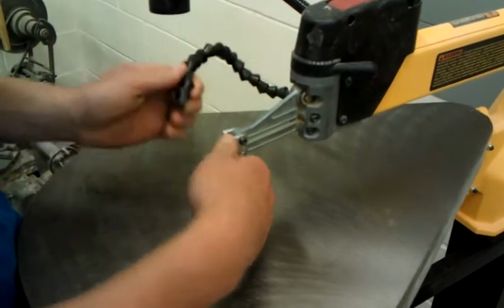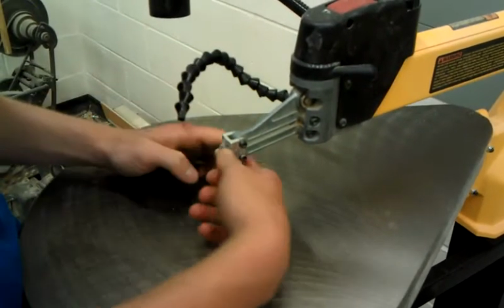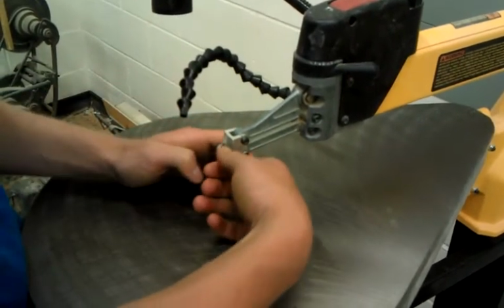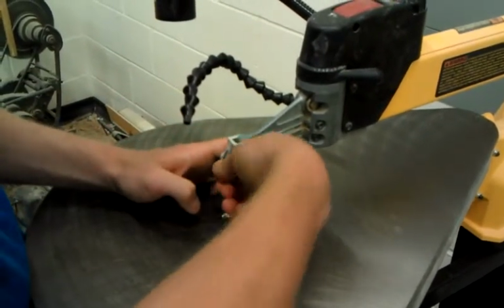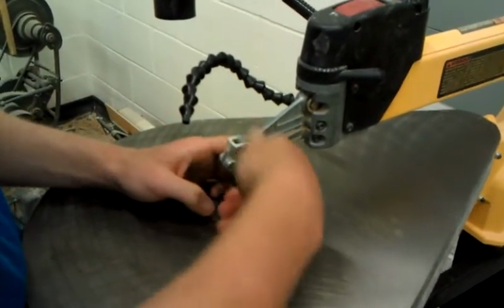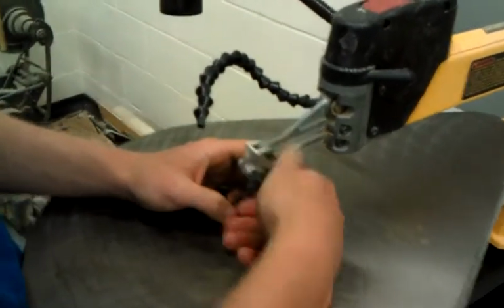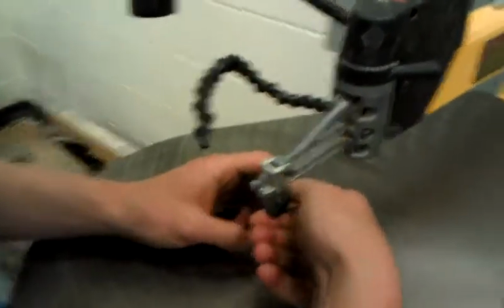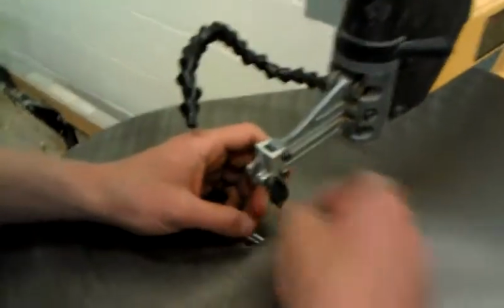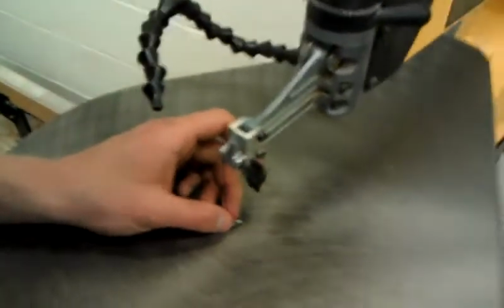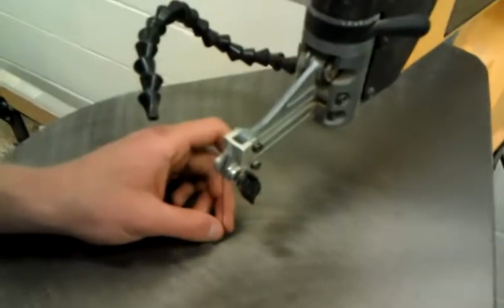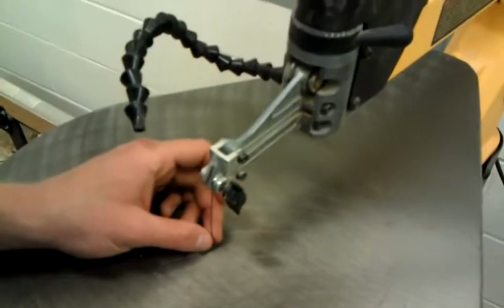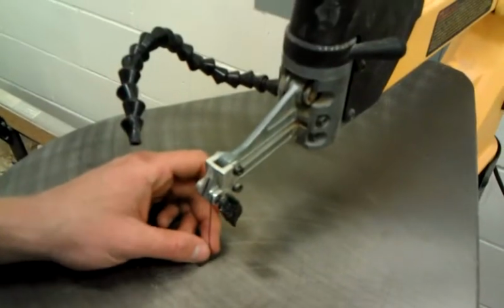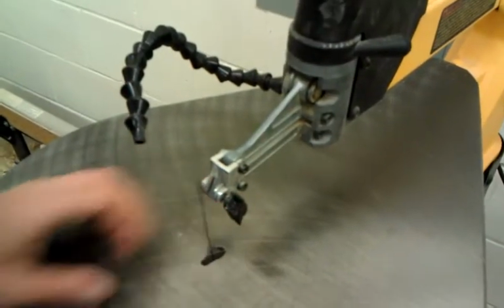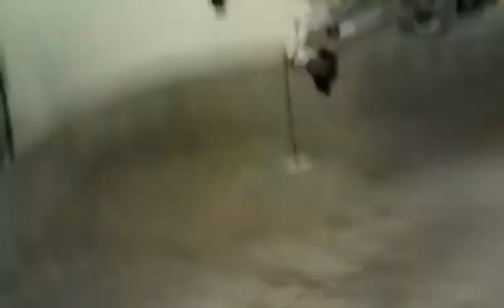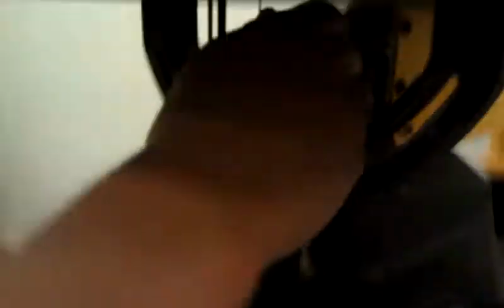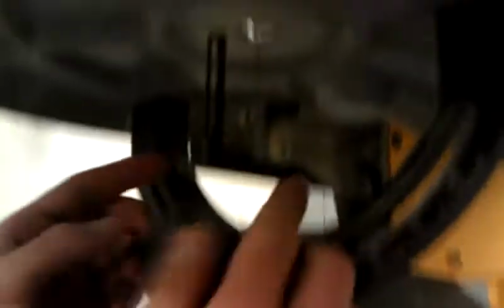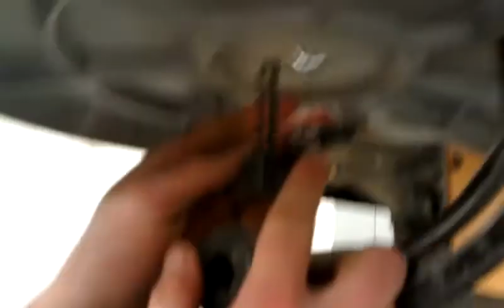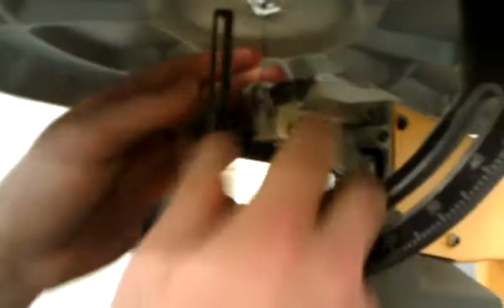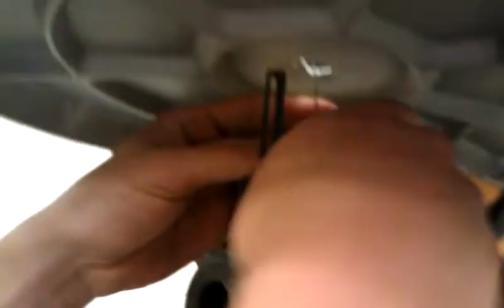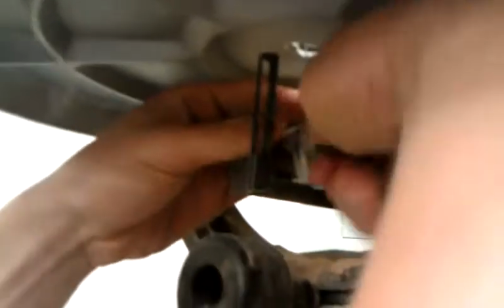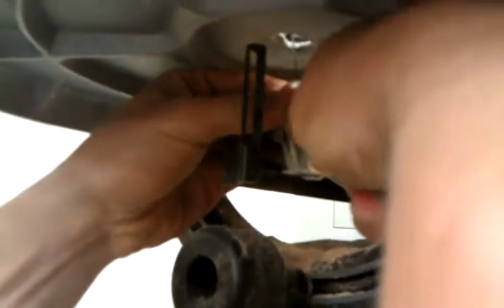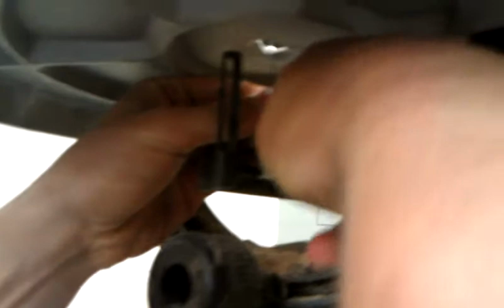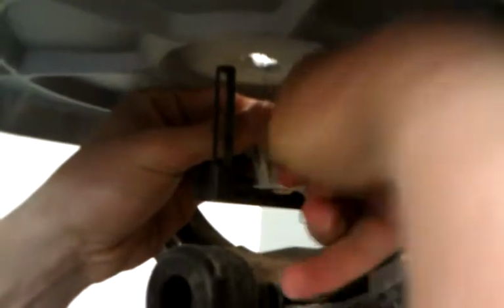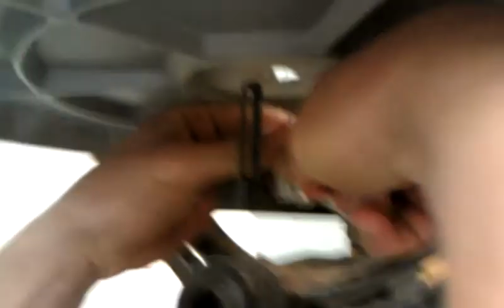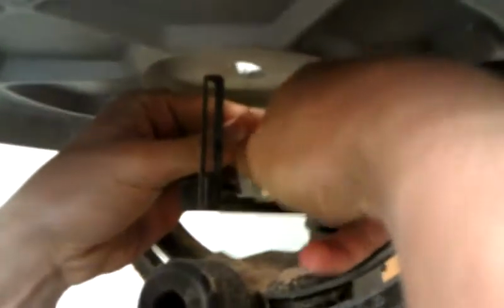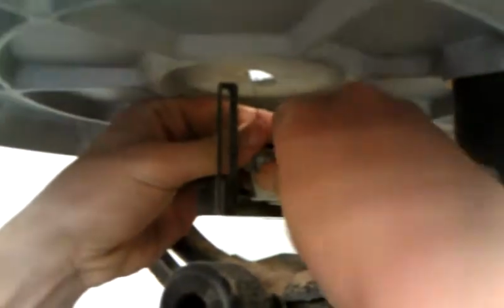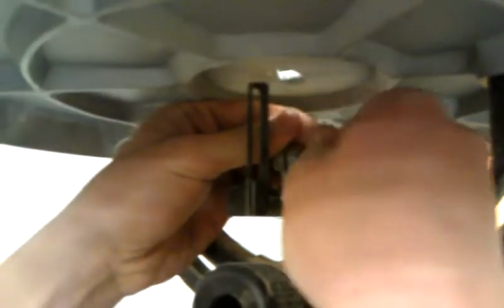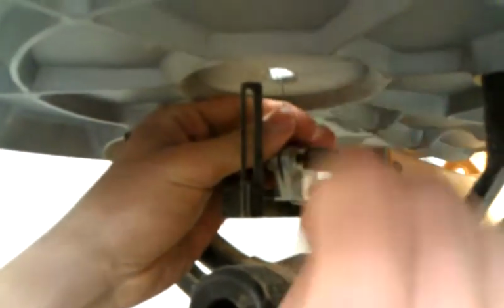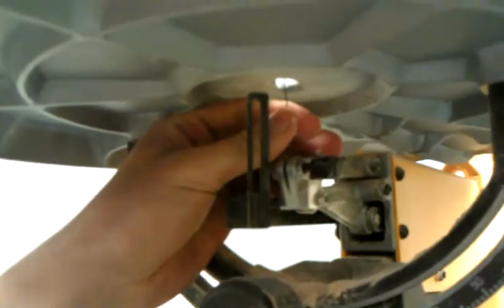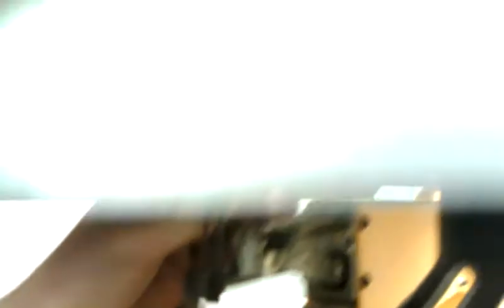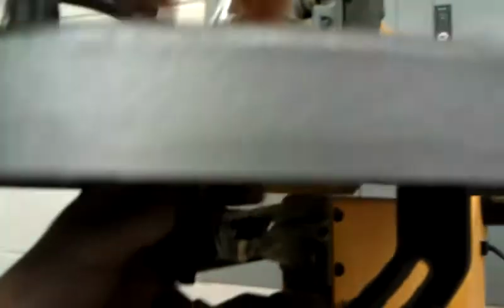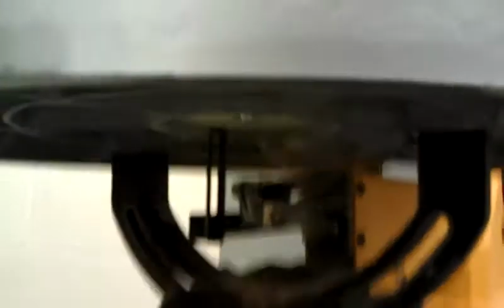Loosen that. Then you loosen out the top of the blade, and then you loosen out the bottom, right here. And then you take it out.